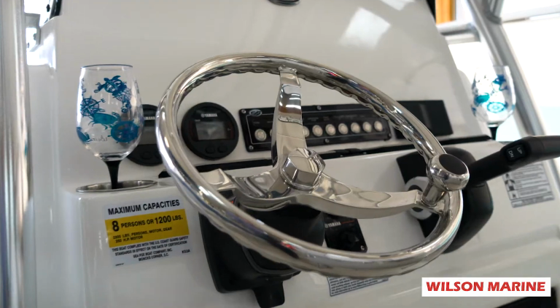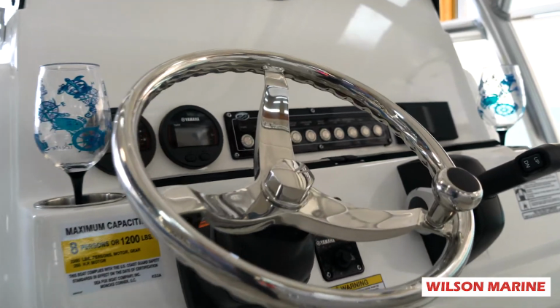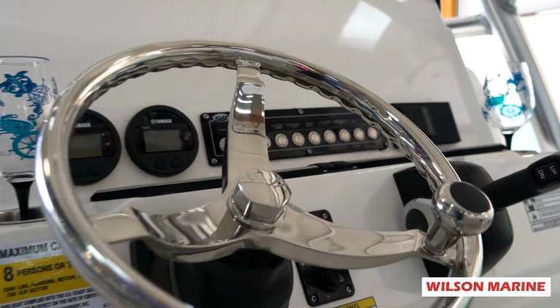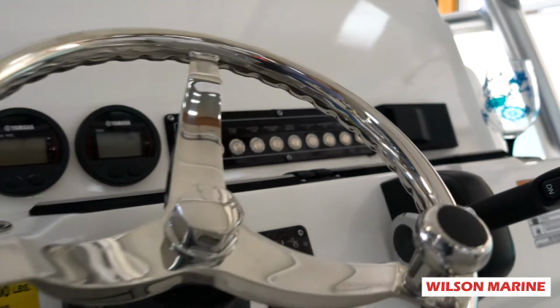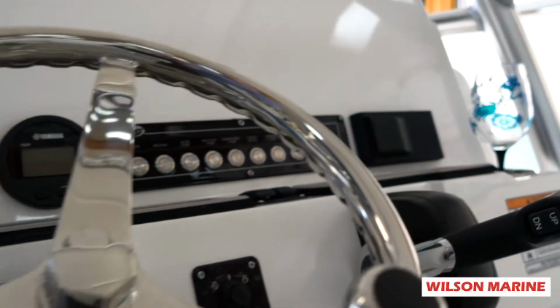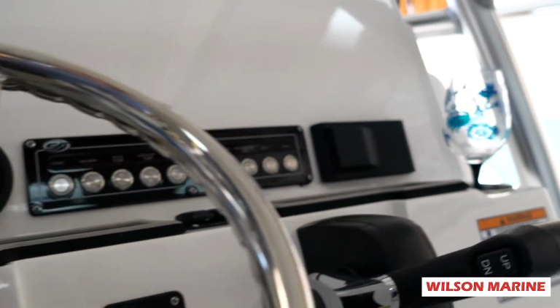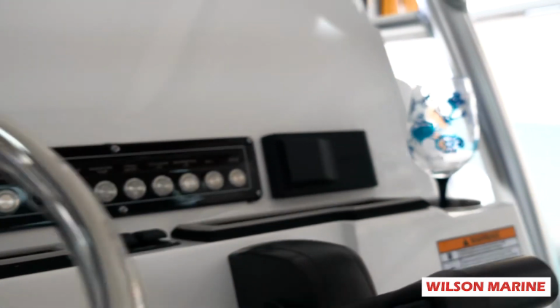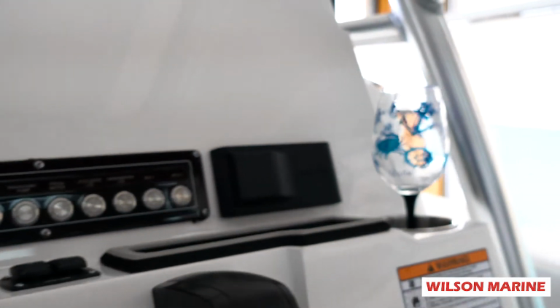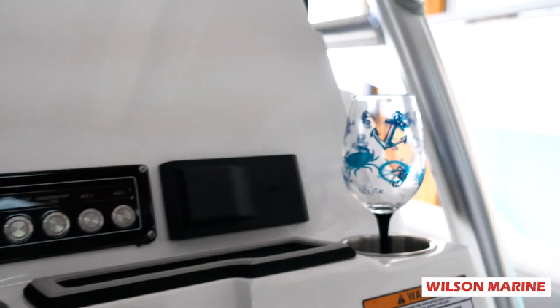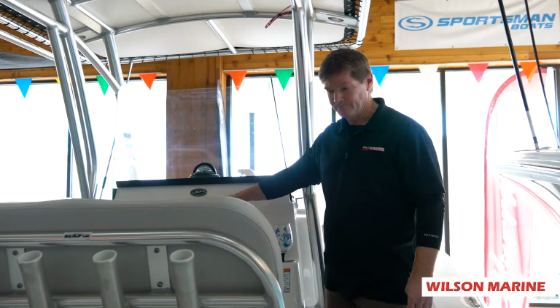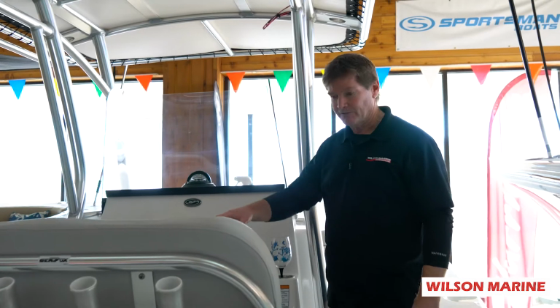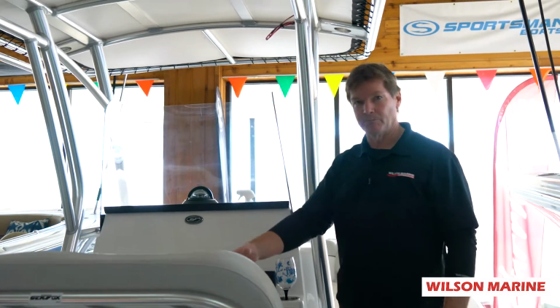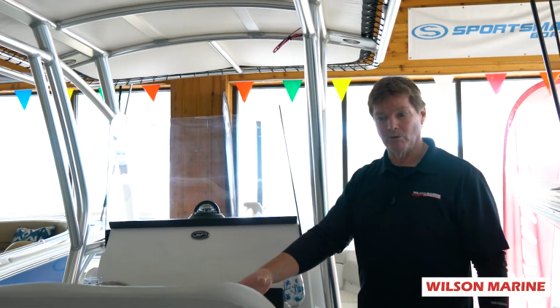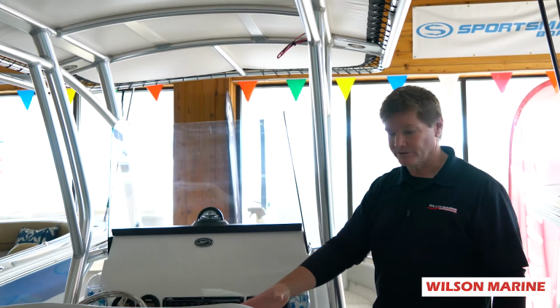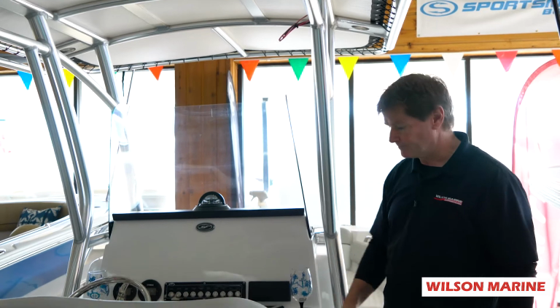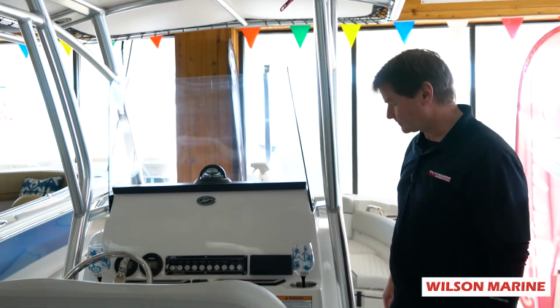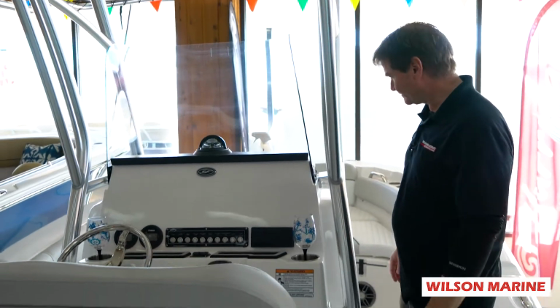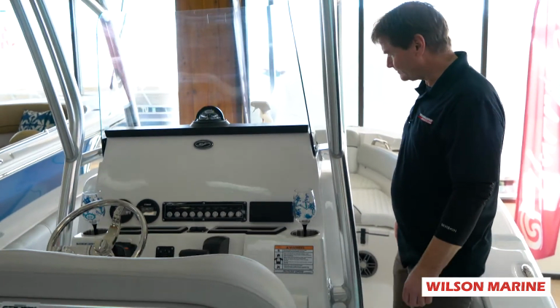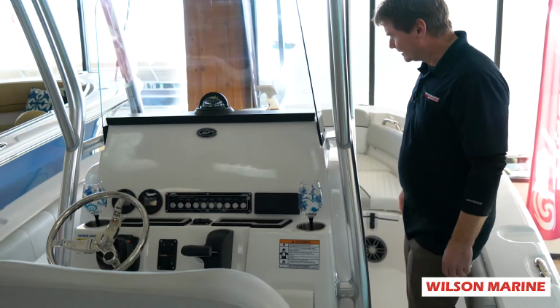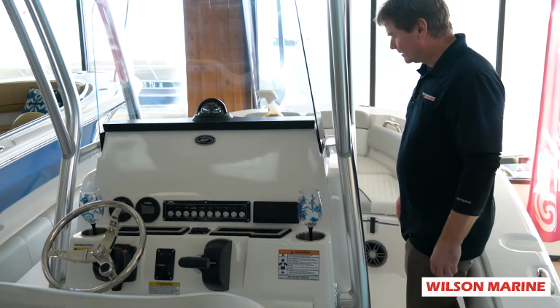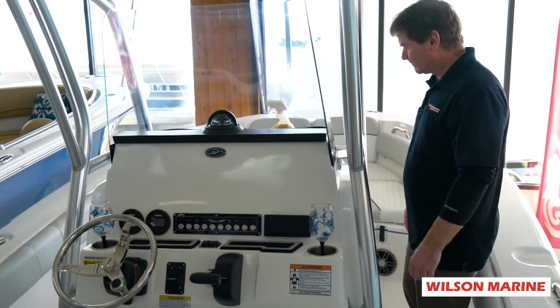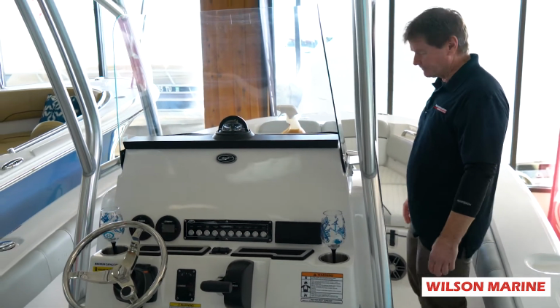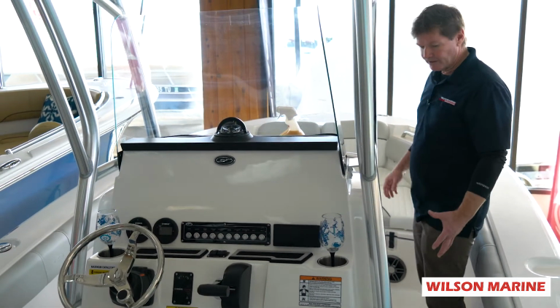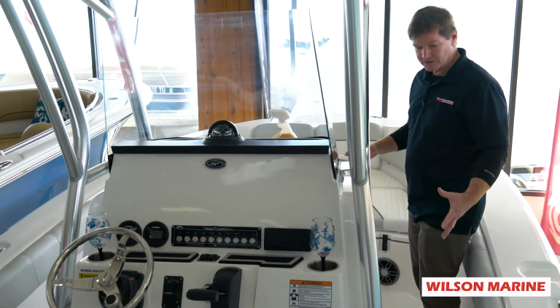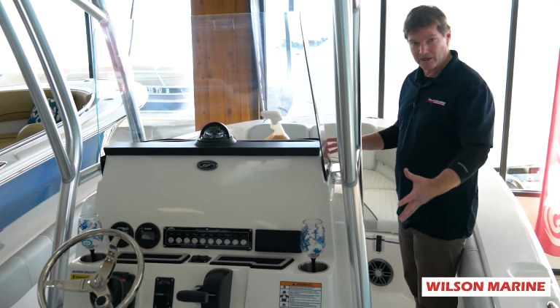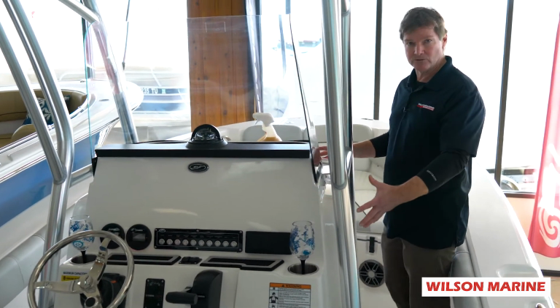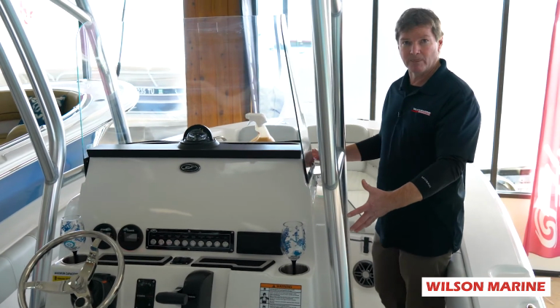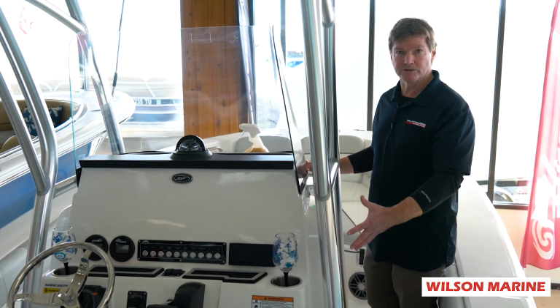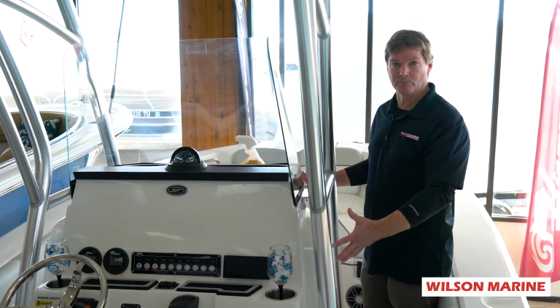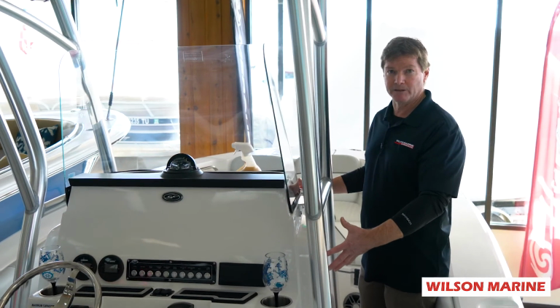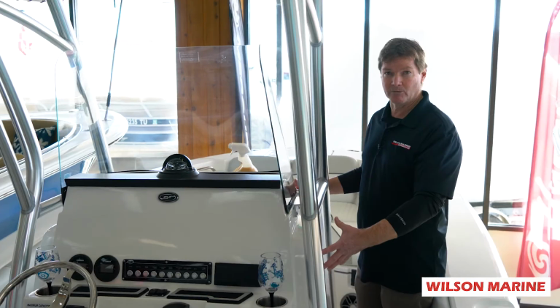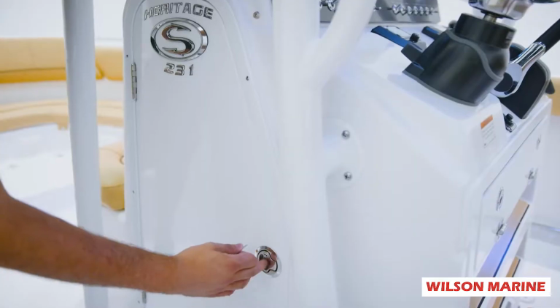Plenty of room to mount all your electronics in the dash. Flip-up bolsters. It has a very large console, which is equipped with a porta potty.